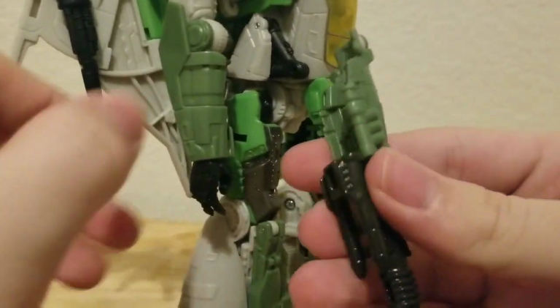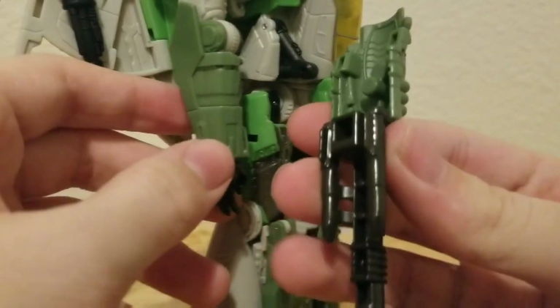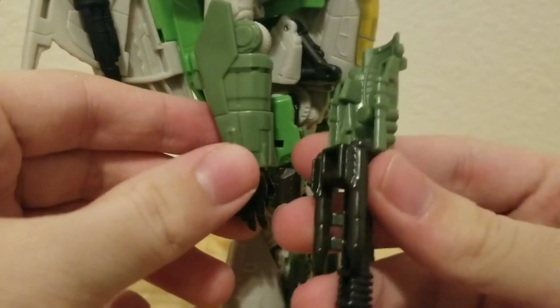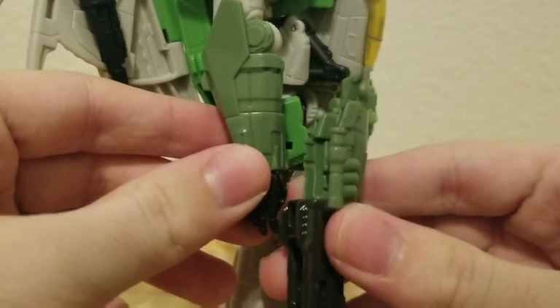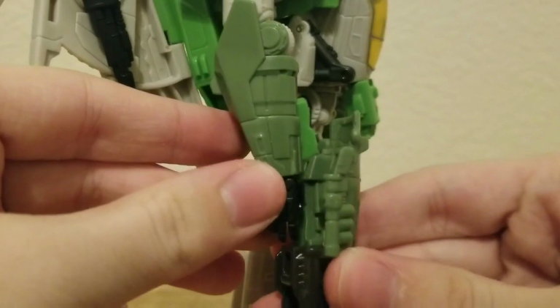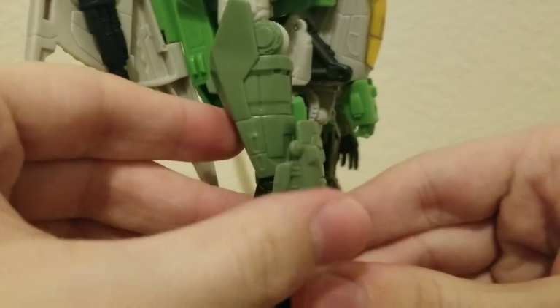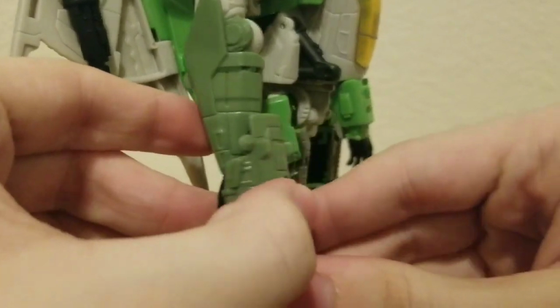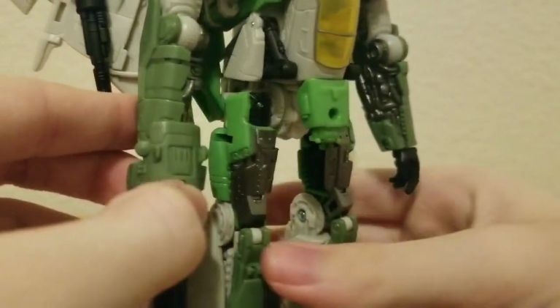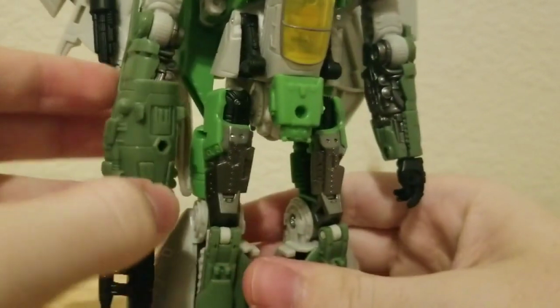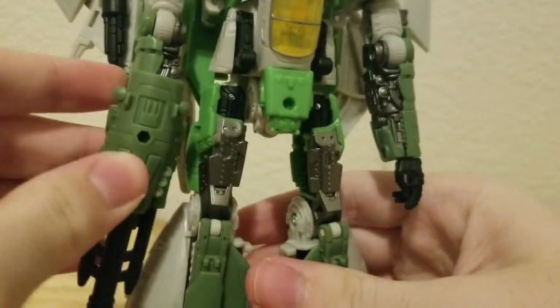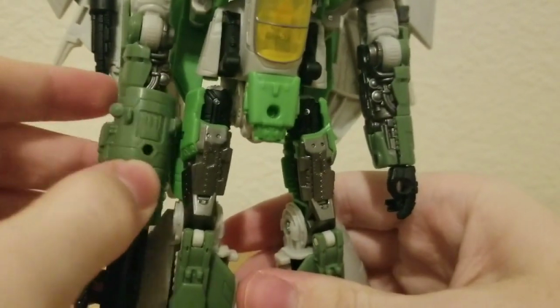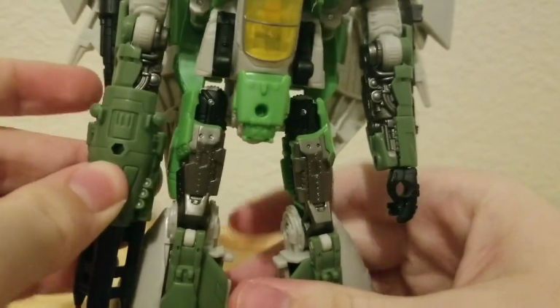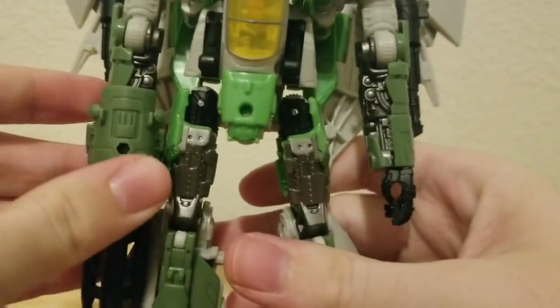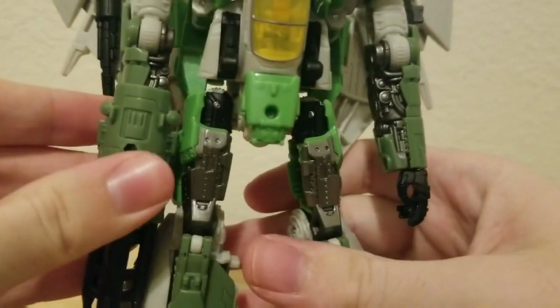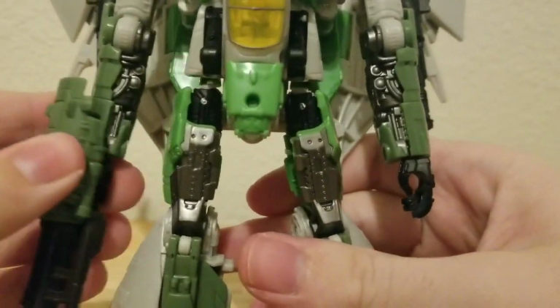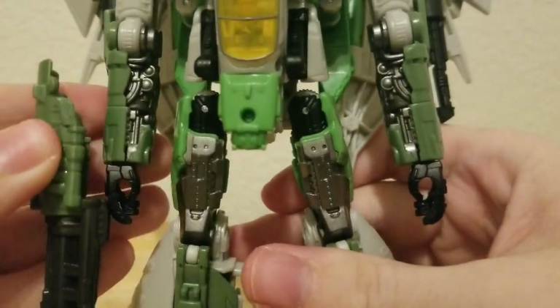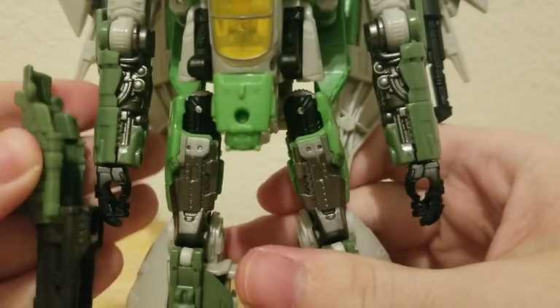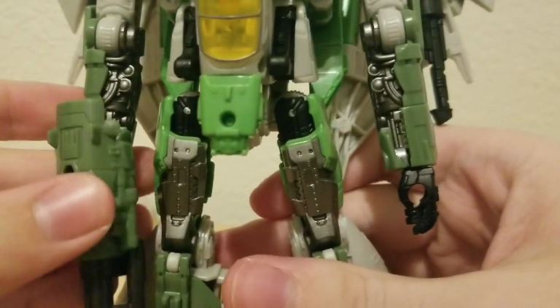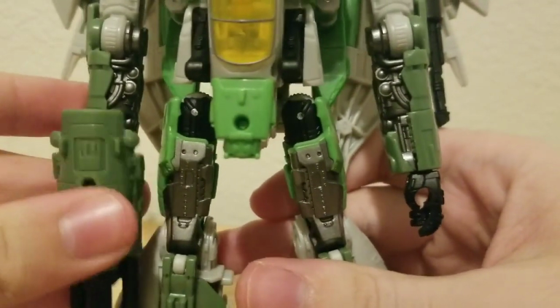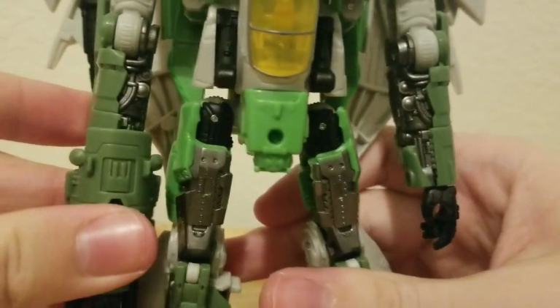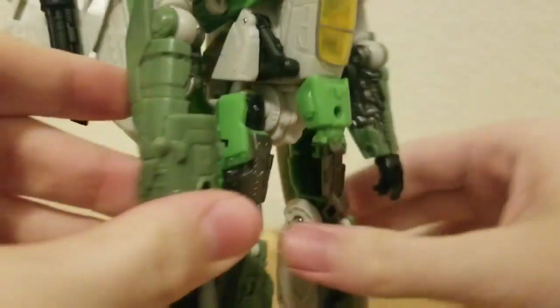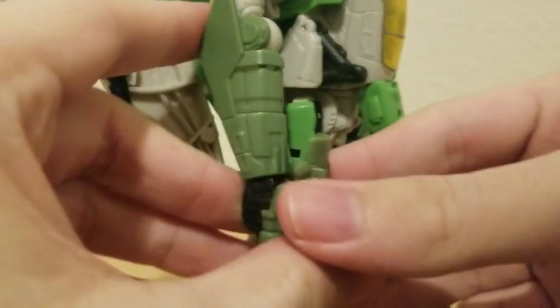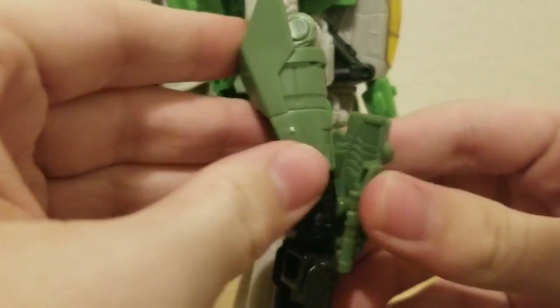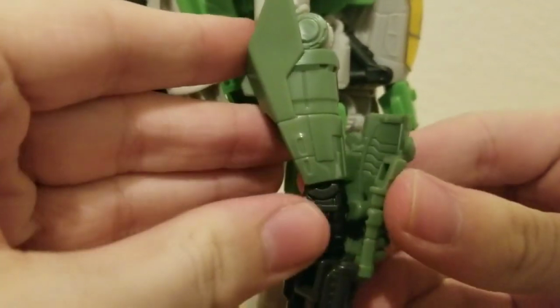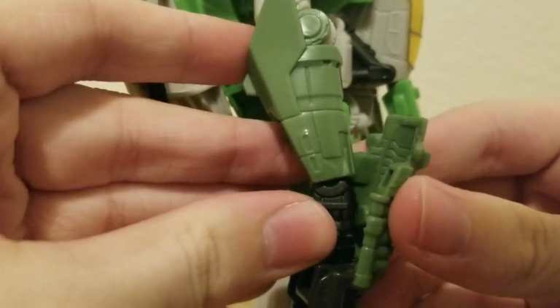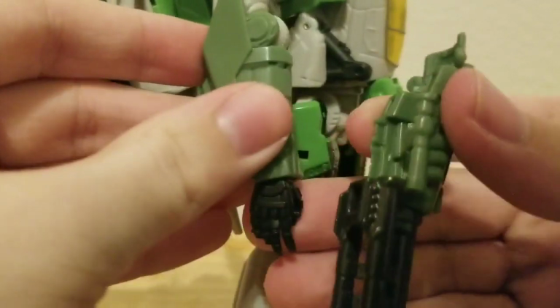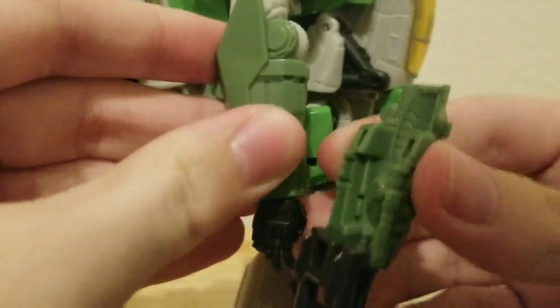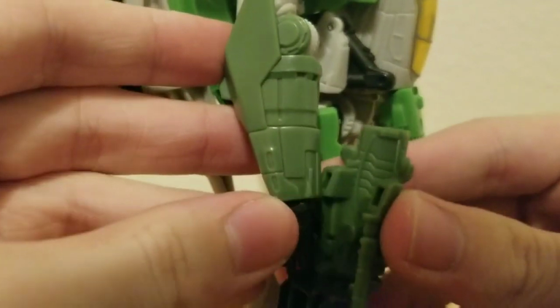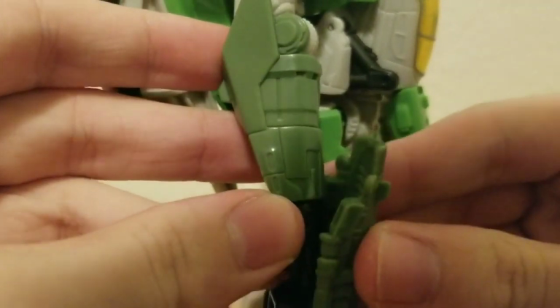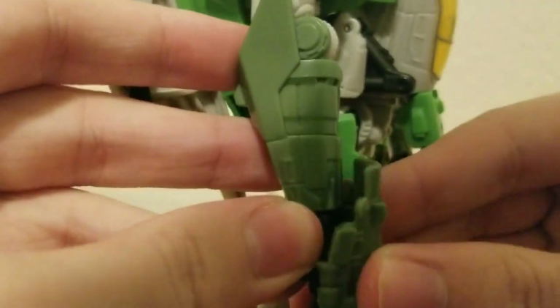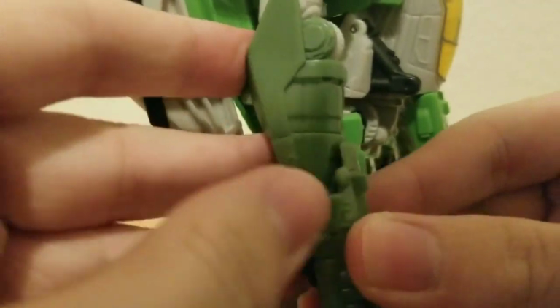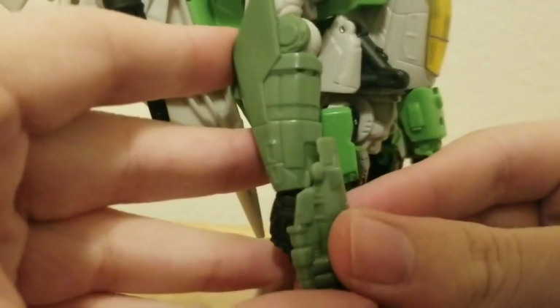For the guns, basically the same thing — just plug it right into the hand.